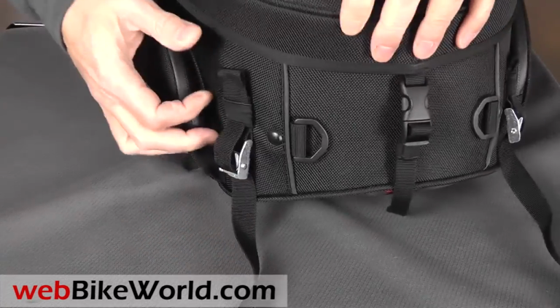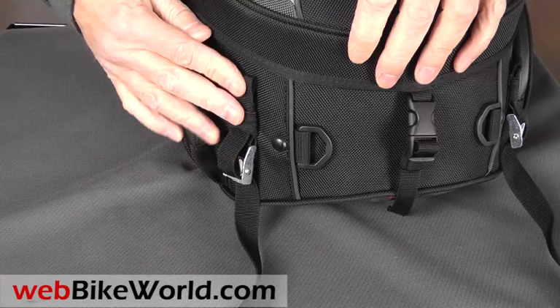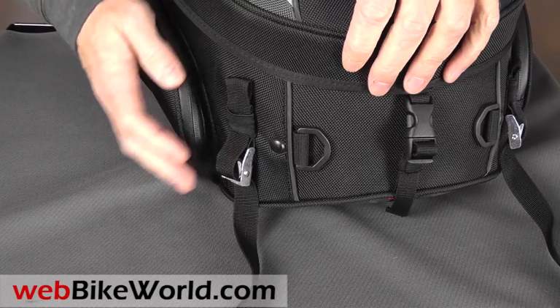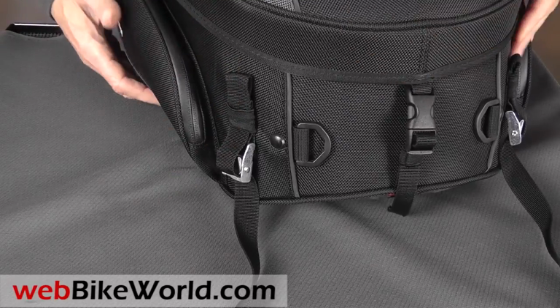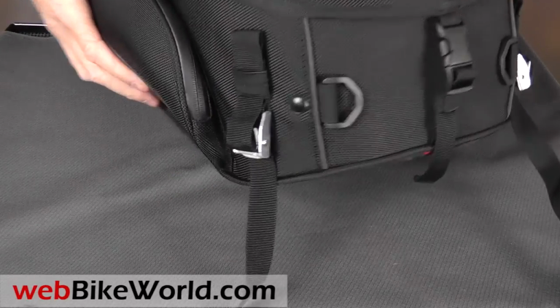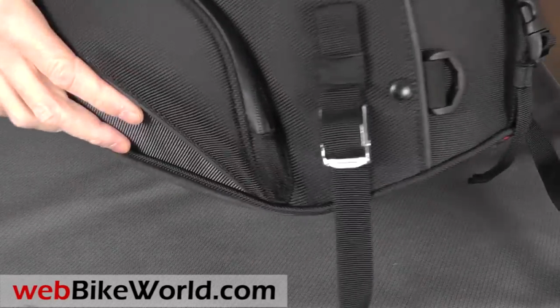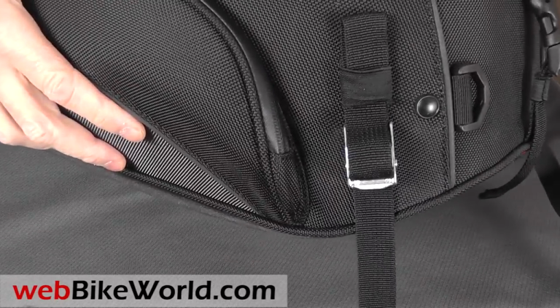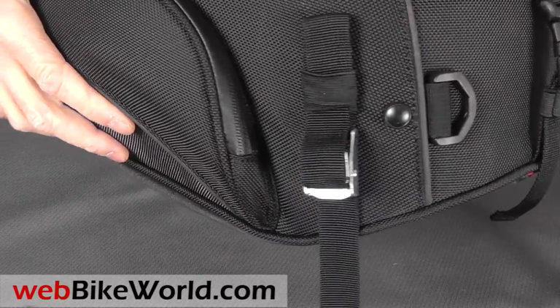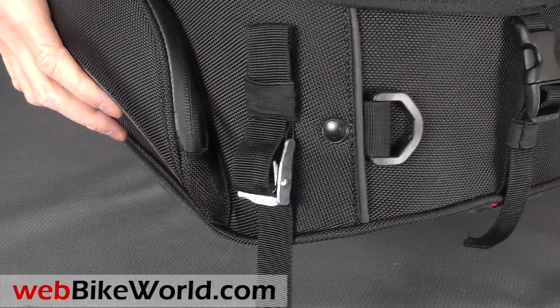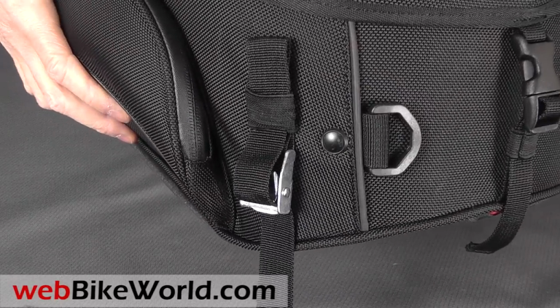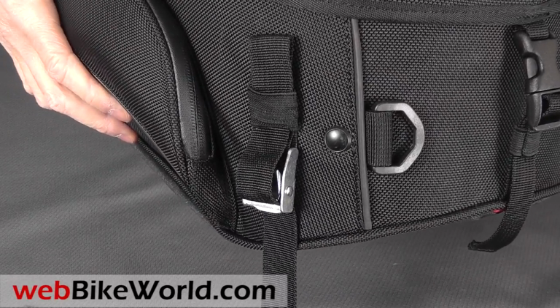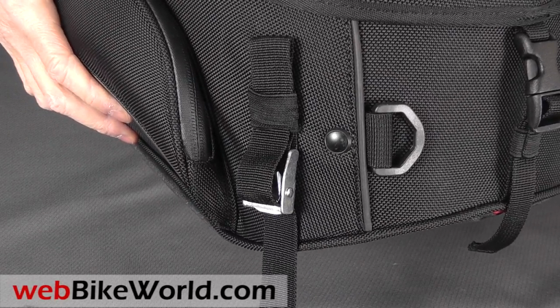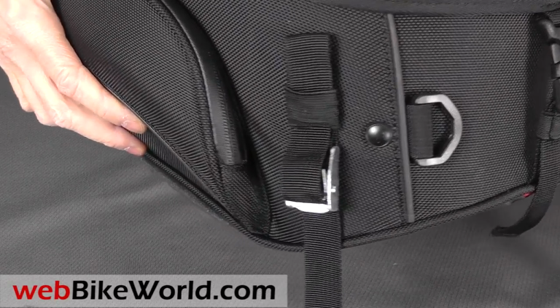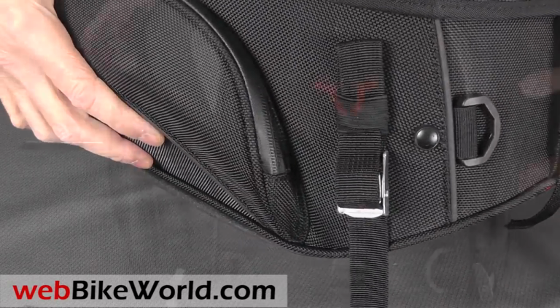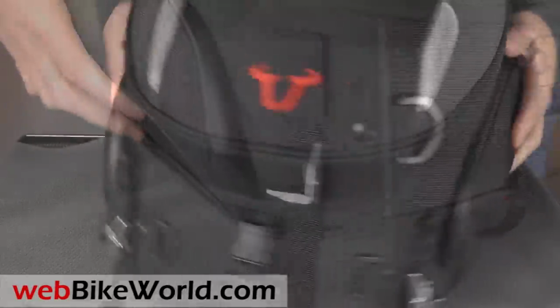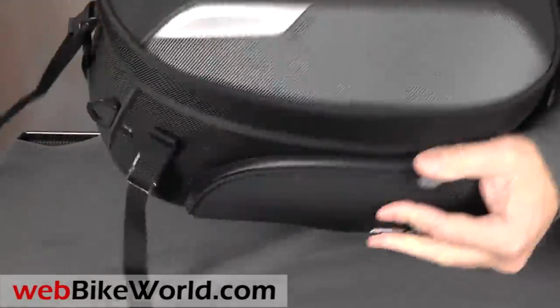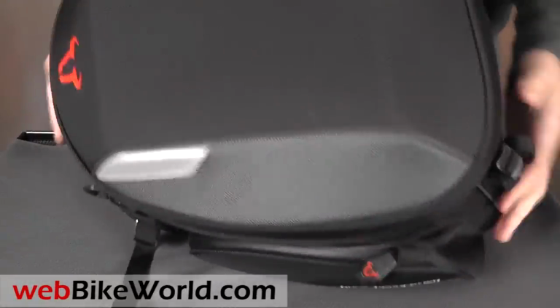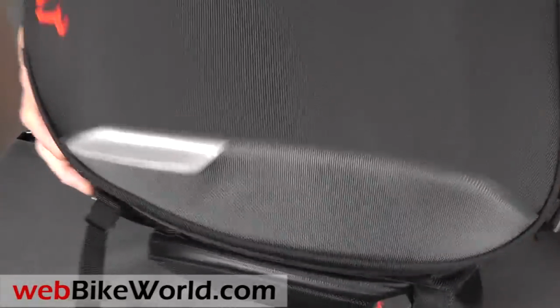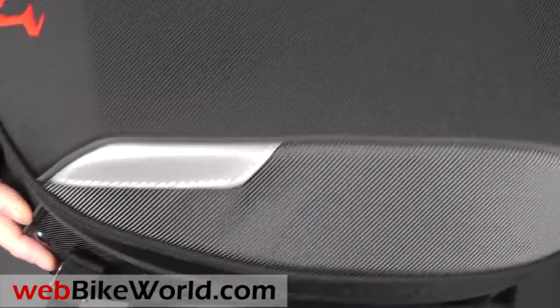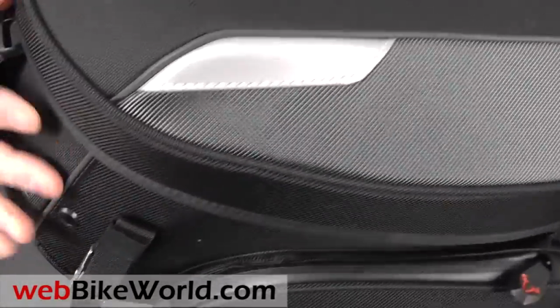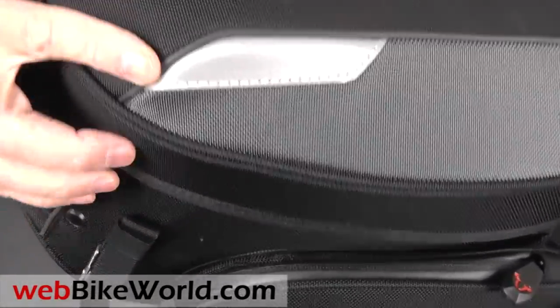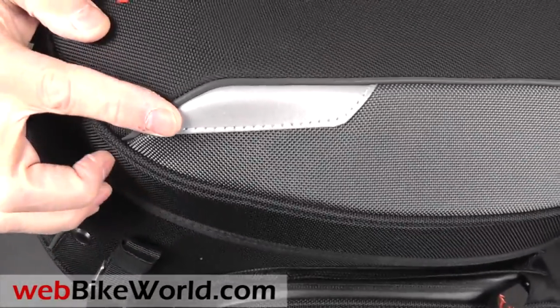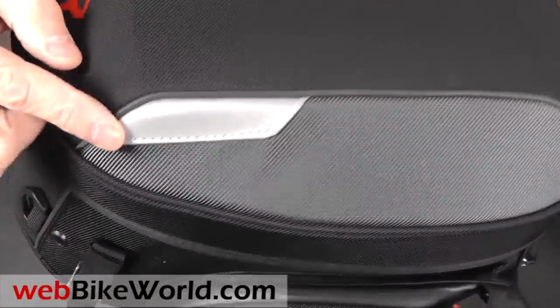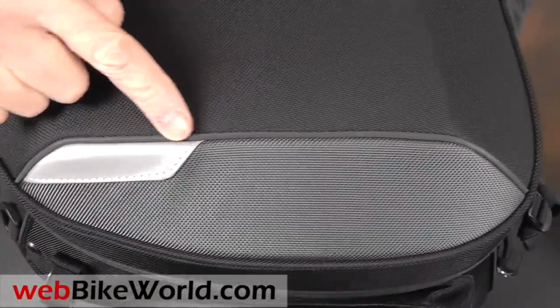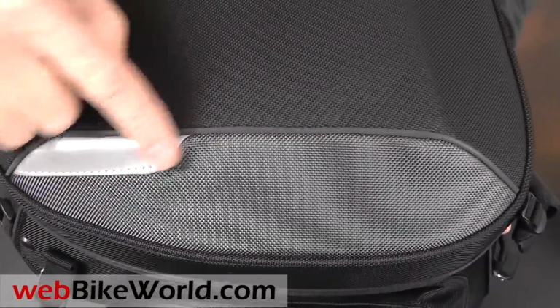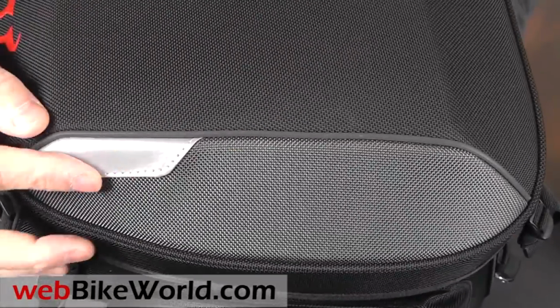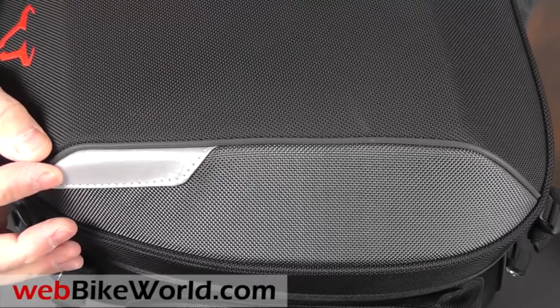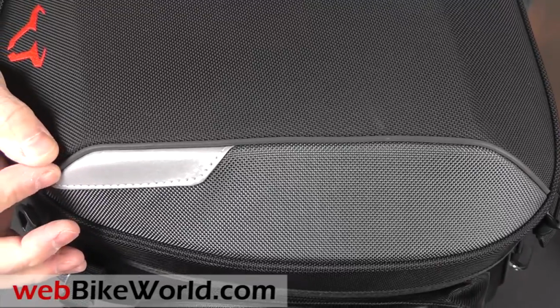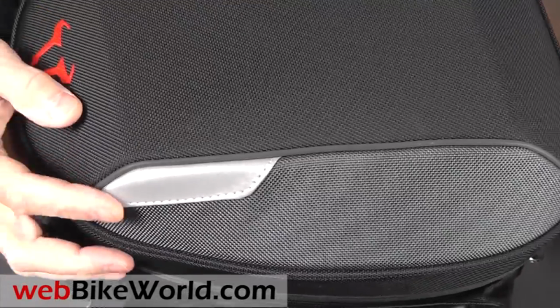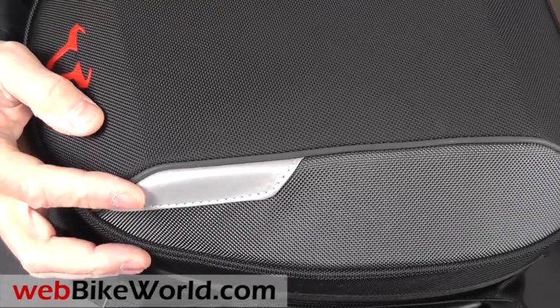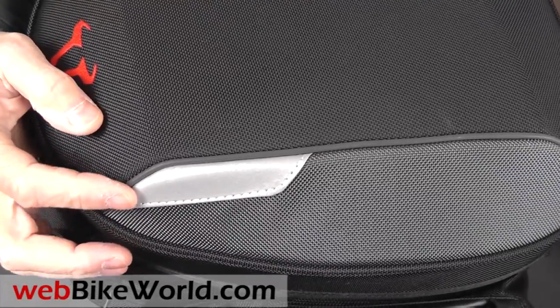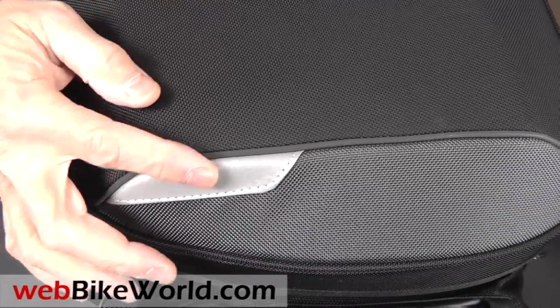The straps could be longer and I wish it had a ratchet clamp system. There are some reflective pieces along the top, and you can see the texture of the outer fabric. Again, this is a very nicely made piece of luggage — not like some of the flabby cheap stuff we've seen.